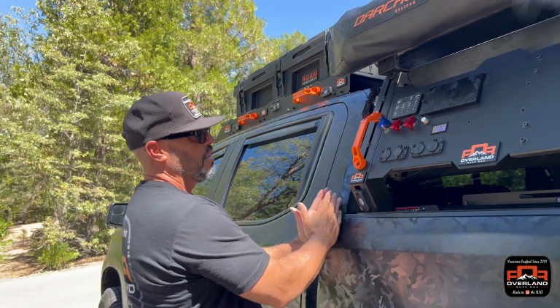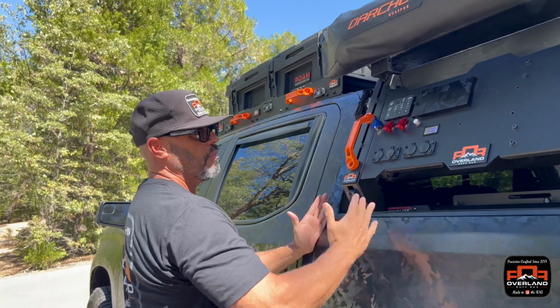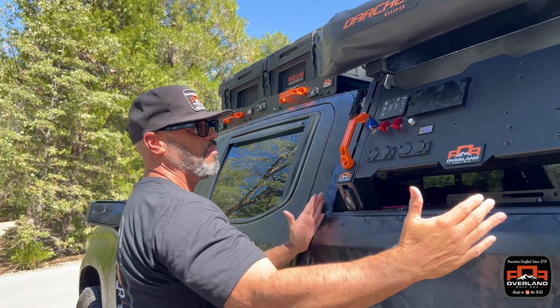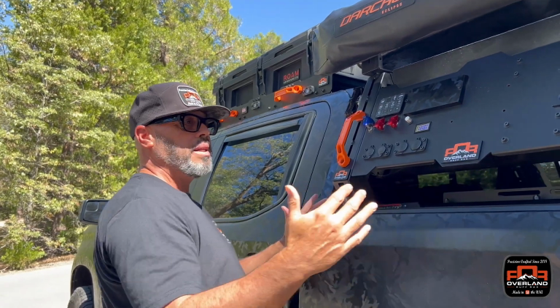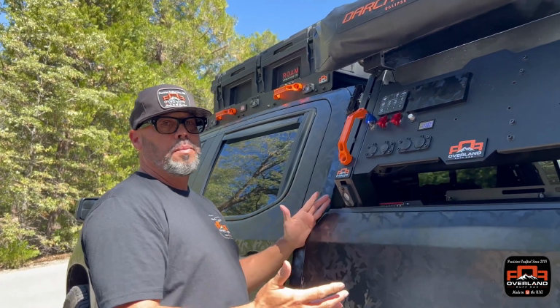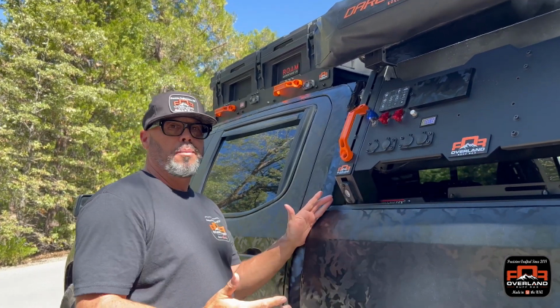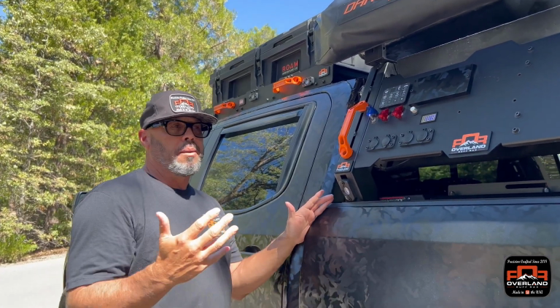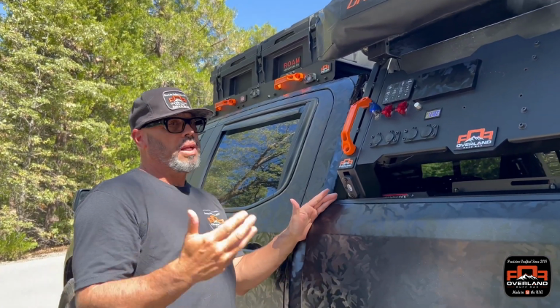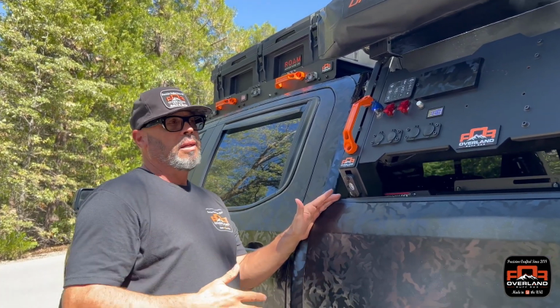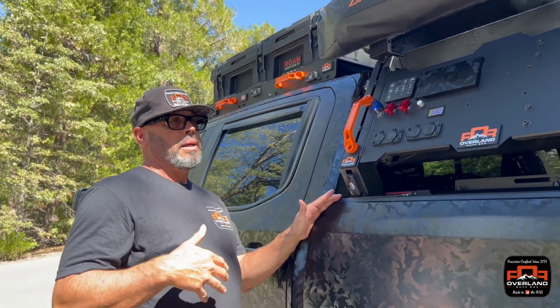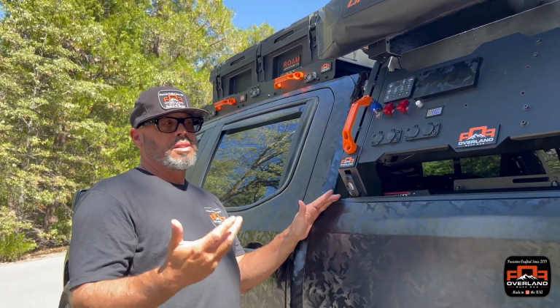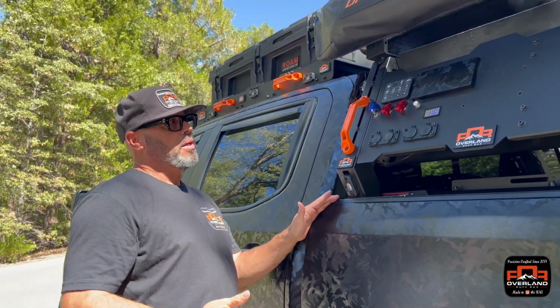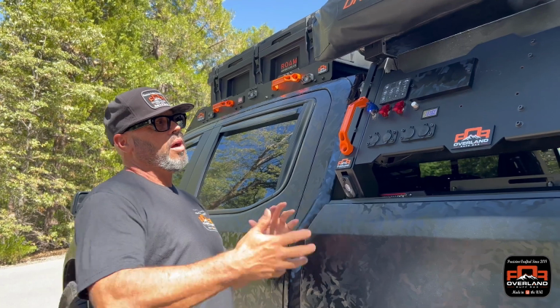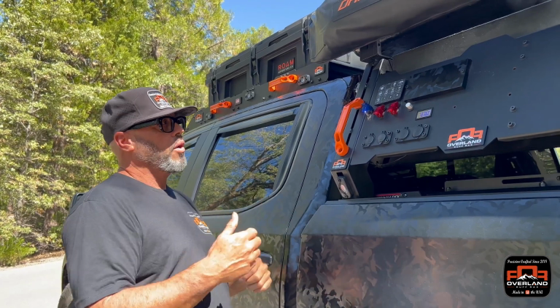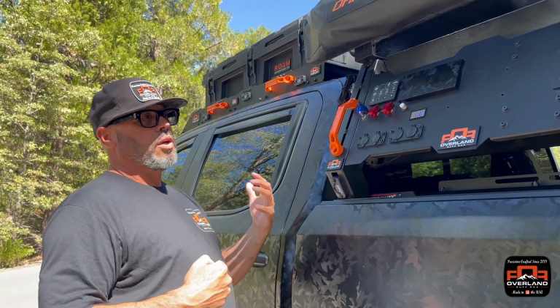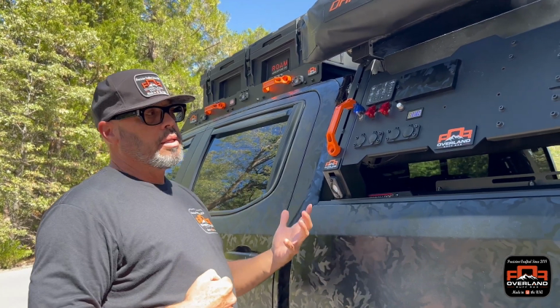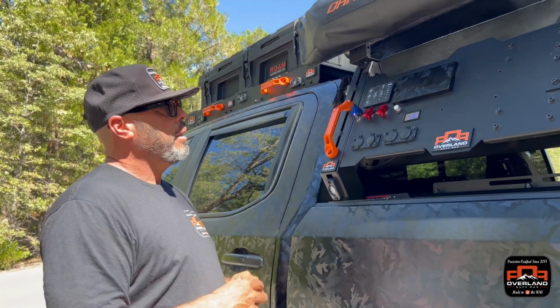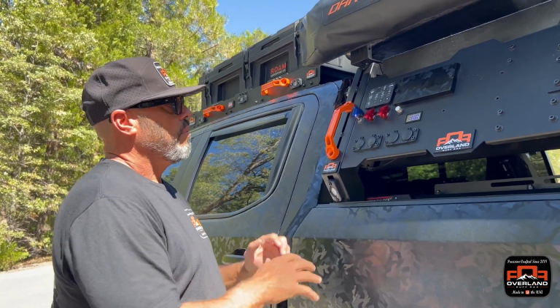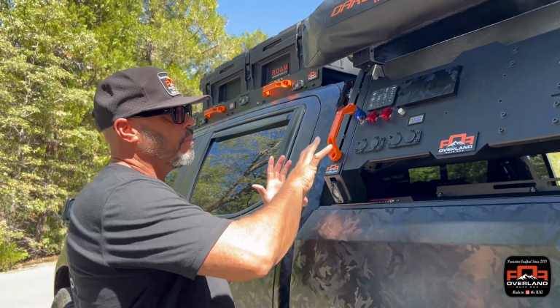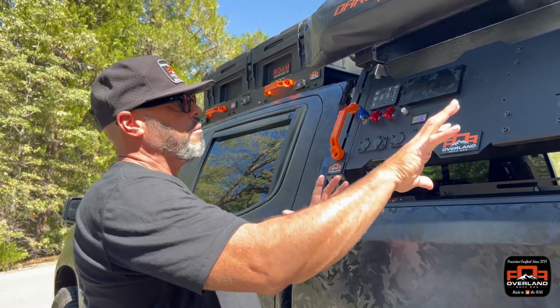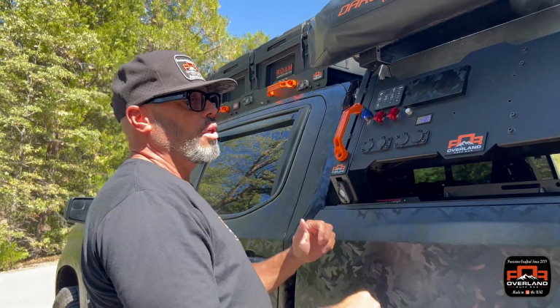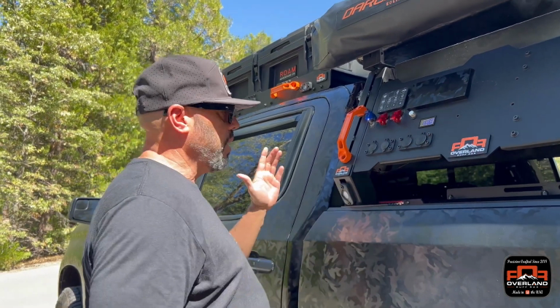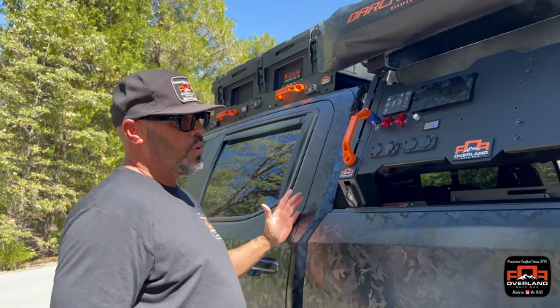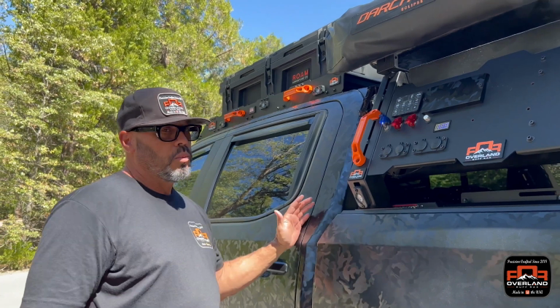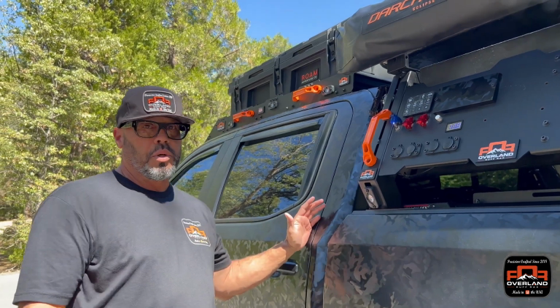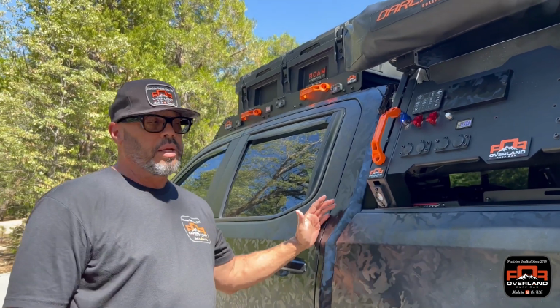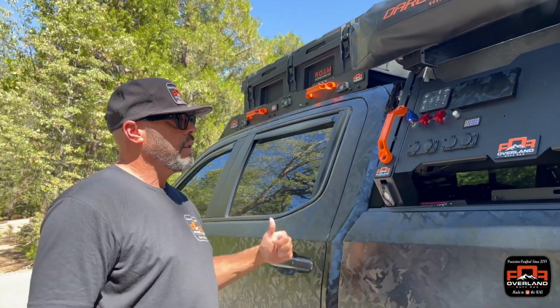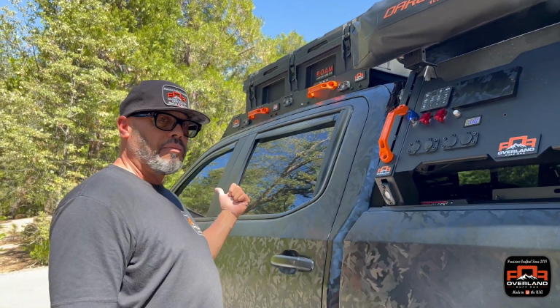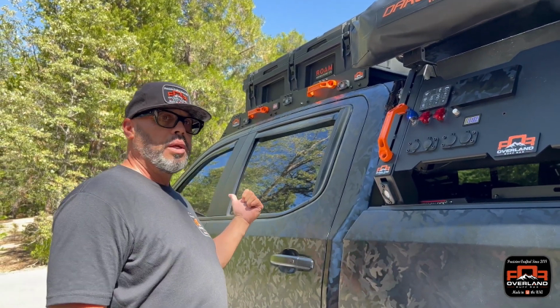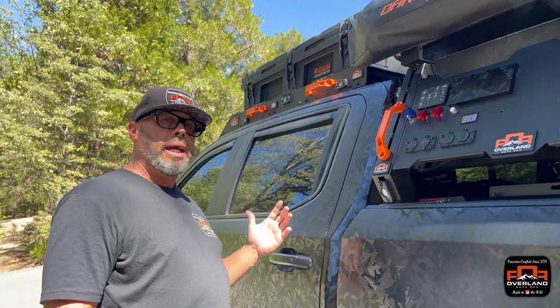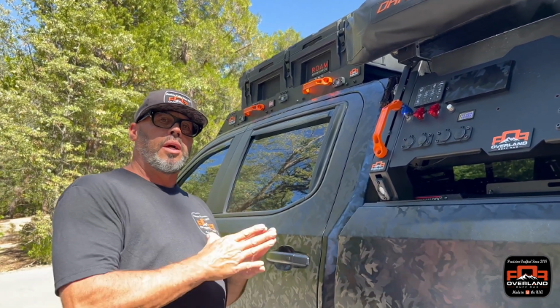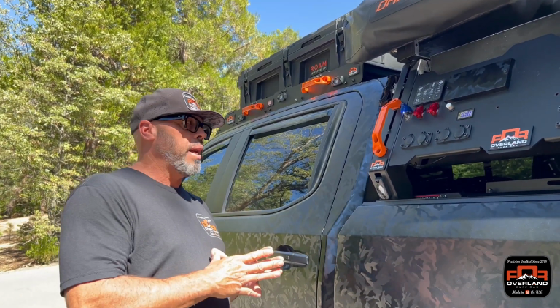The back half of the truck is all my day-use power when I'm out camping or overlanding. I can make a stop, turn on hot water, turn on lights at night — that's the back end. We also have an additional Switch Pro which we'll show you in a few minutes in the front that runs all my lights, which is on my main battery.